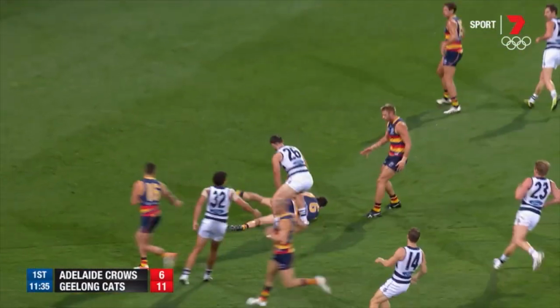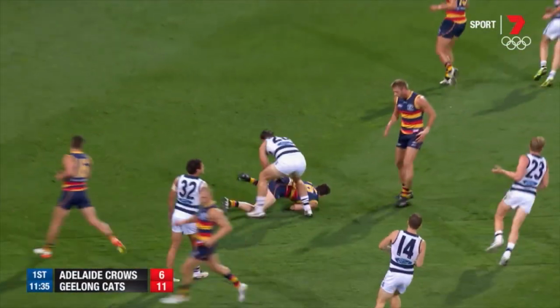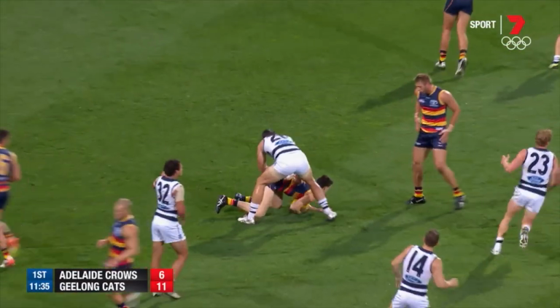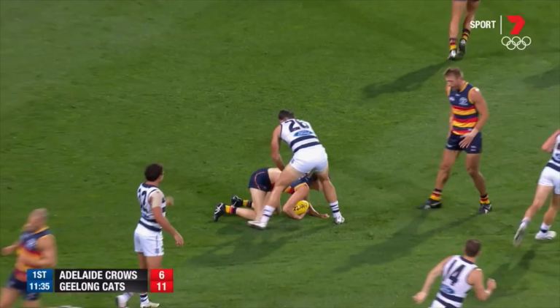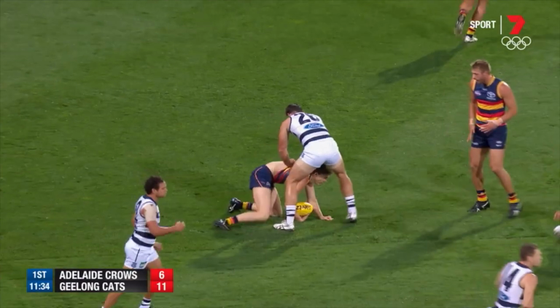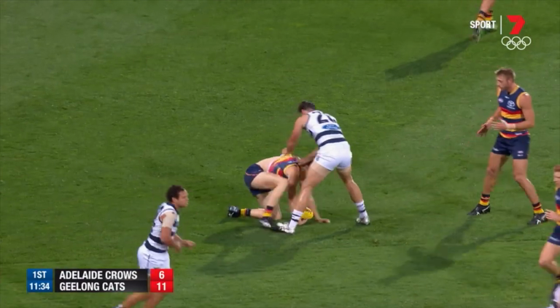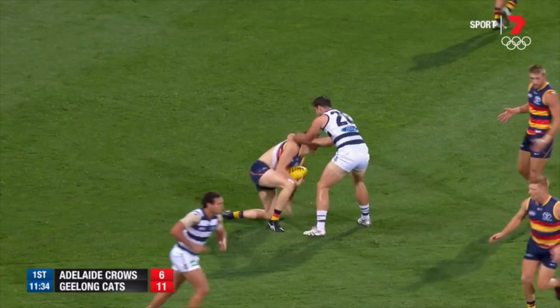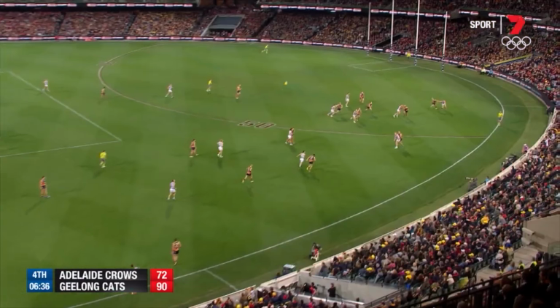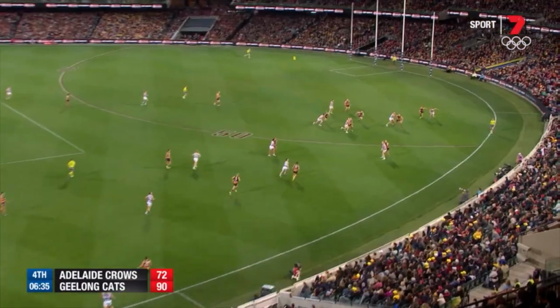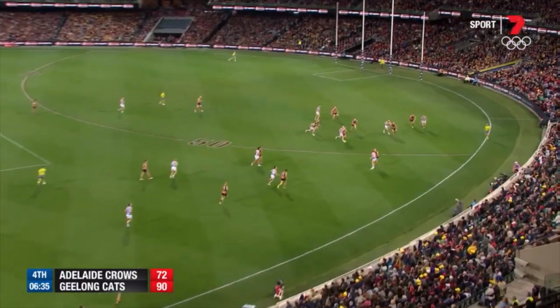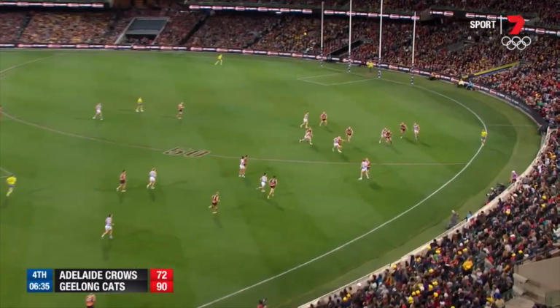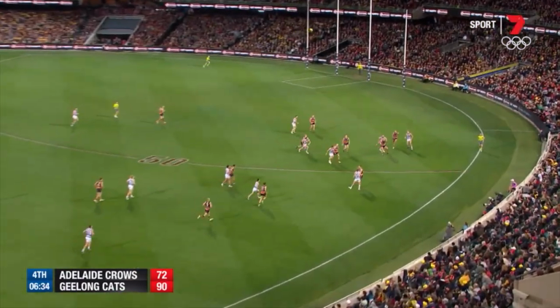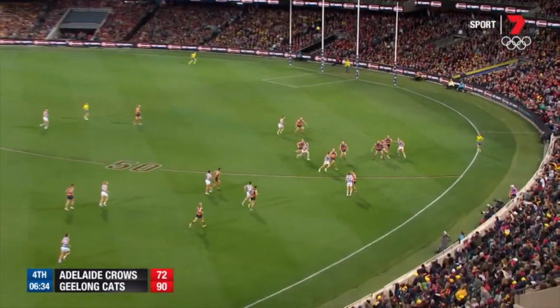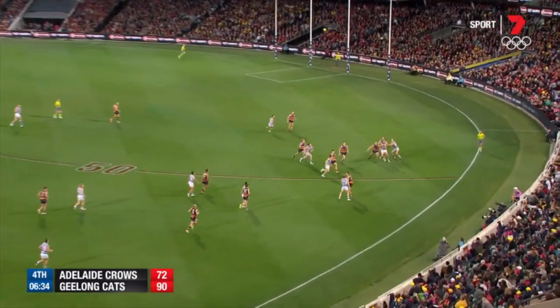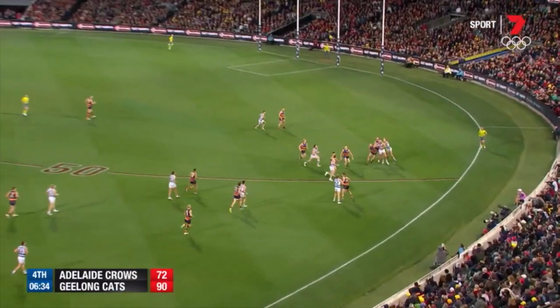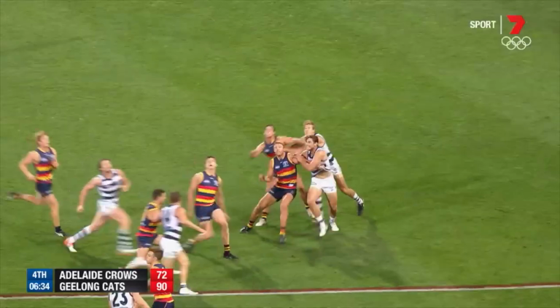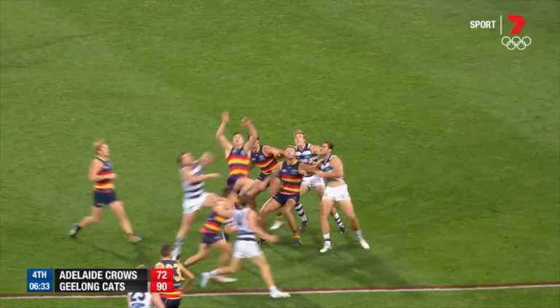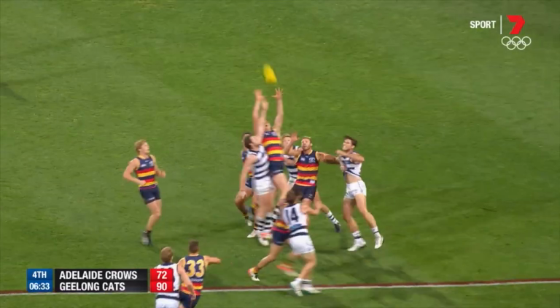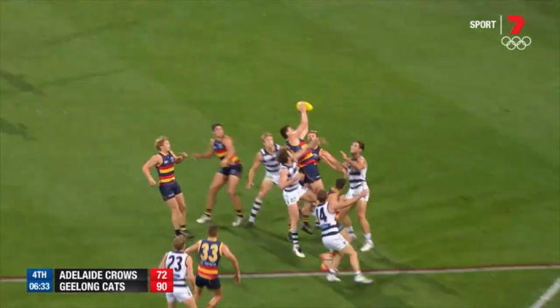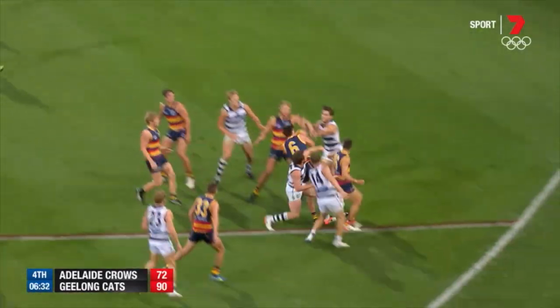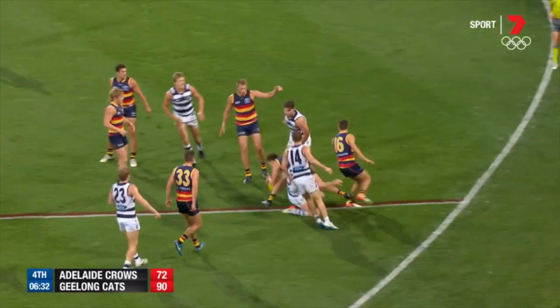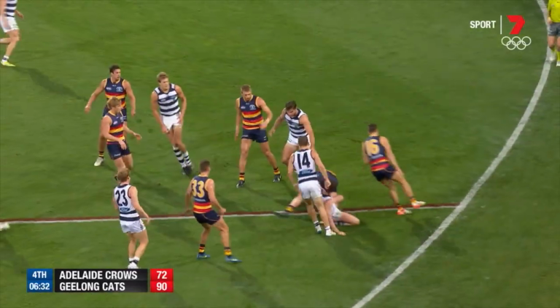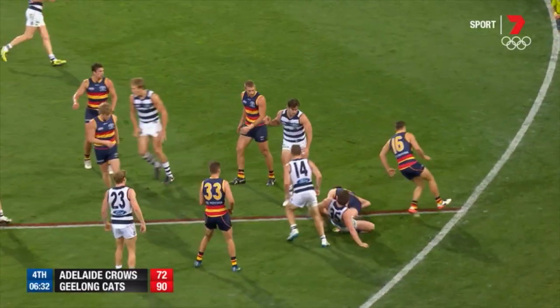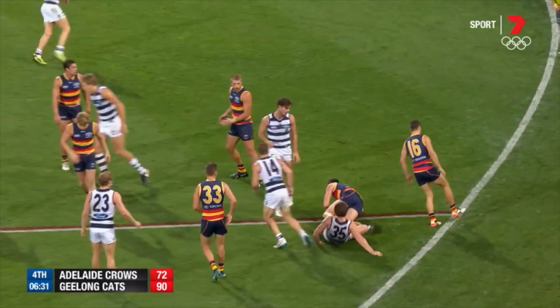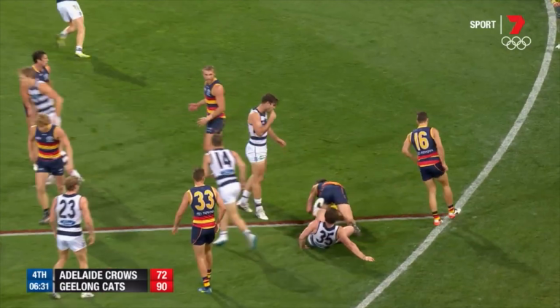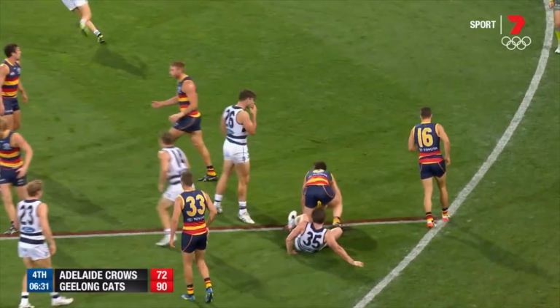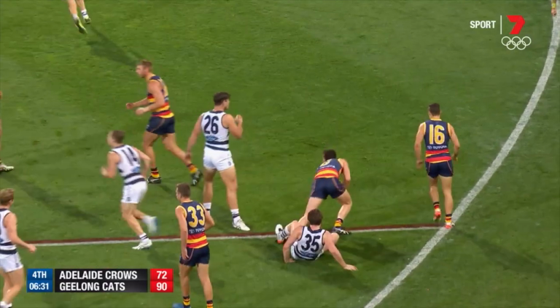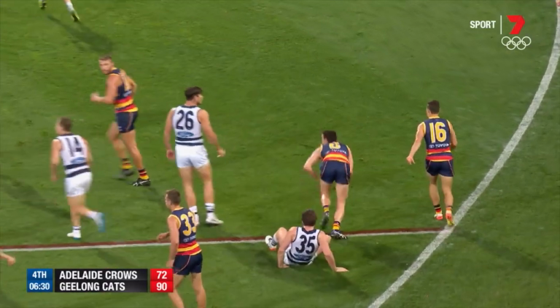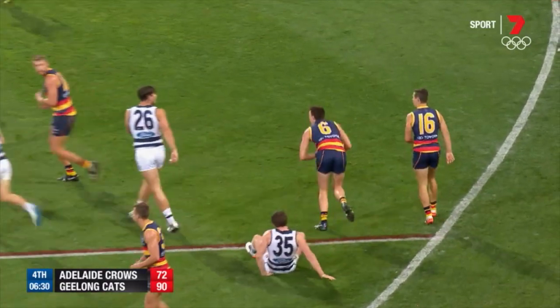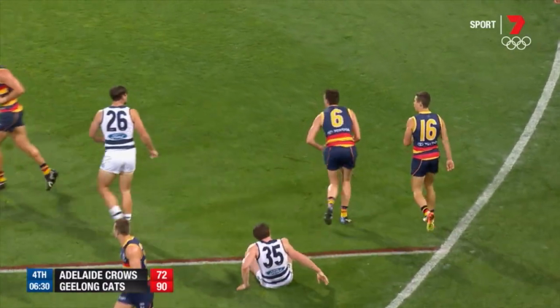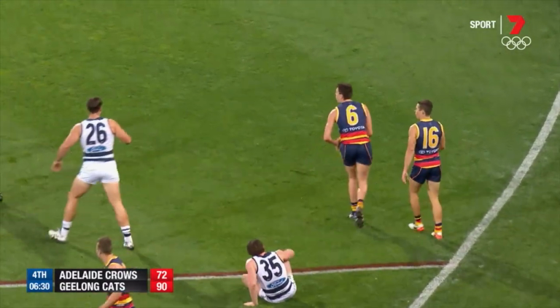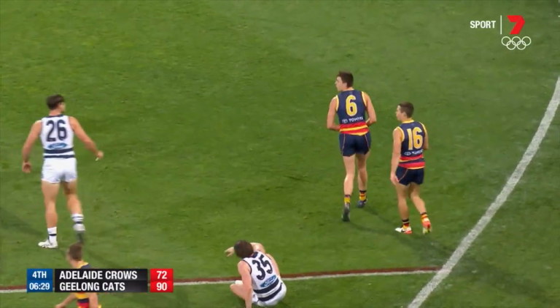good mark is taken by Lever. Sends it down towards the attacking 50. Lever — what a good mark that was over quality opposition.